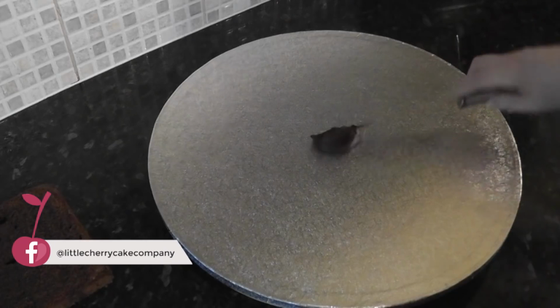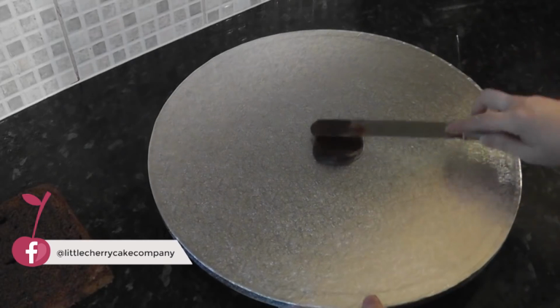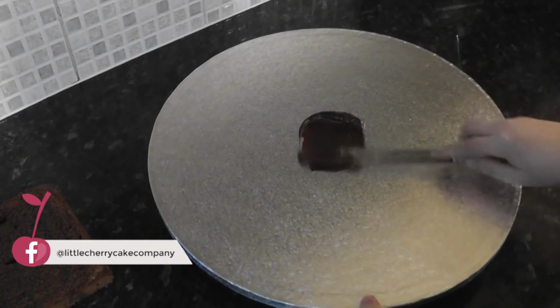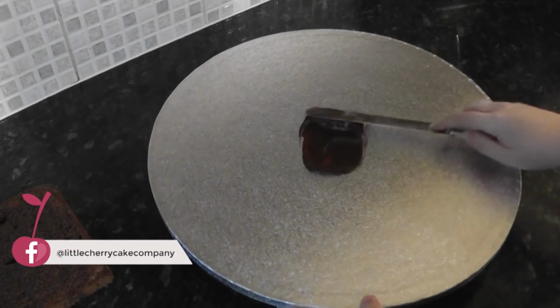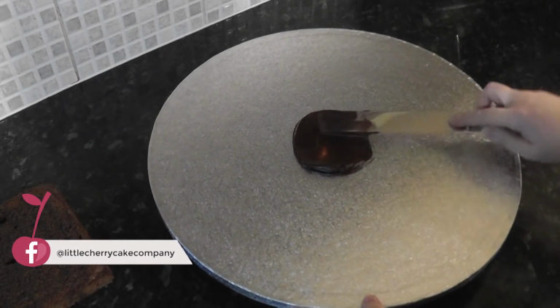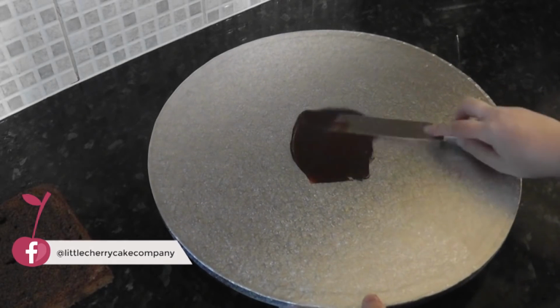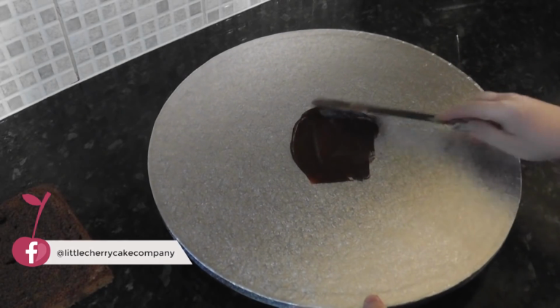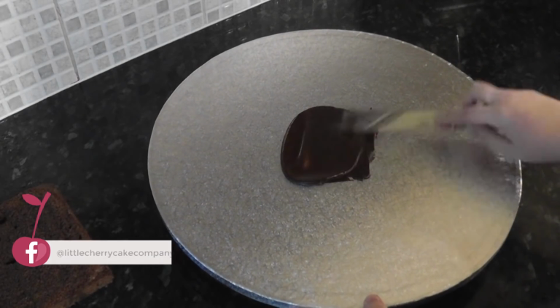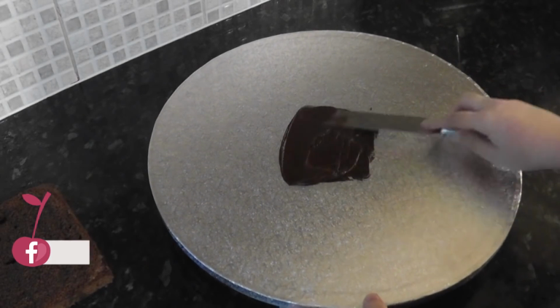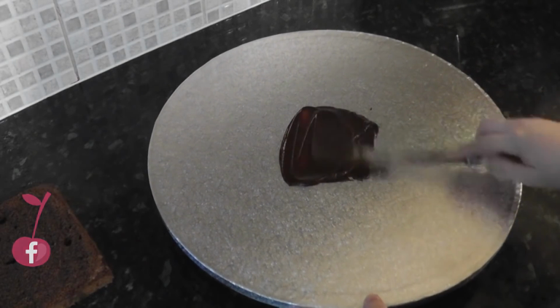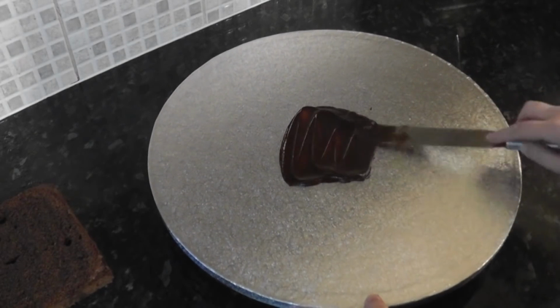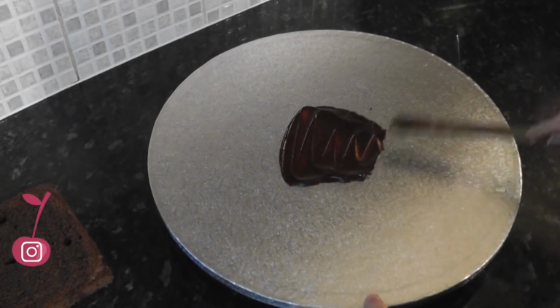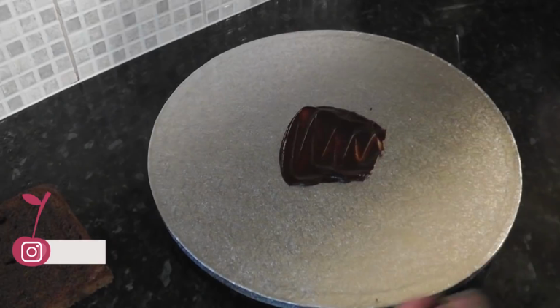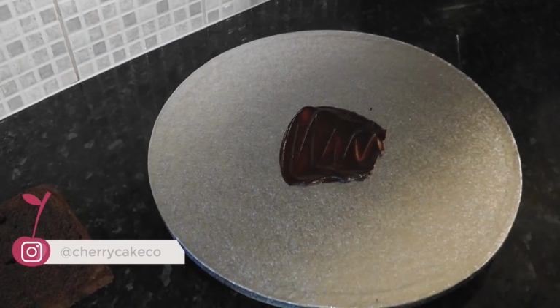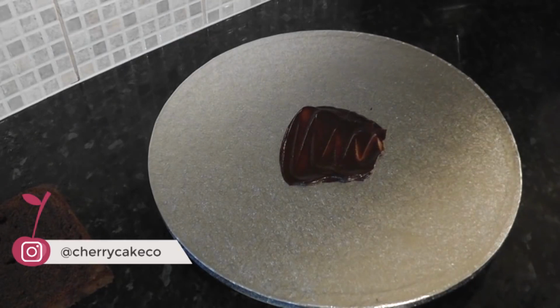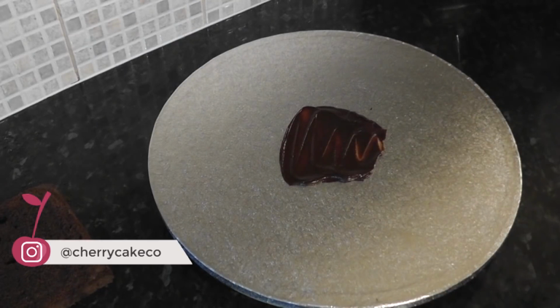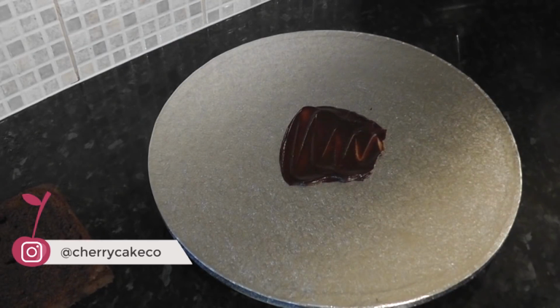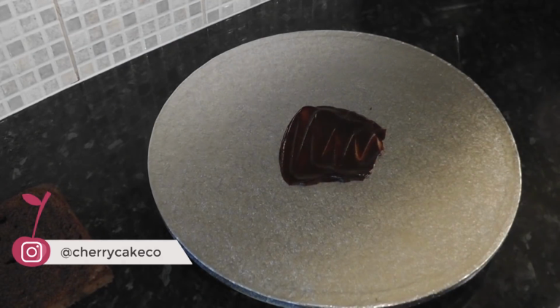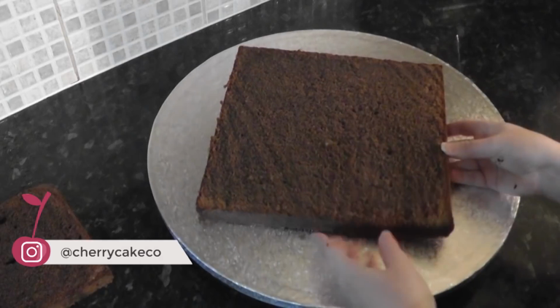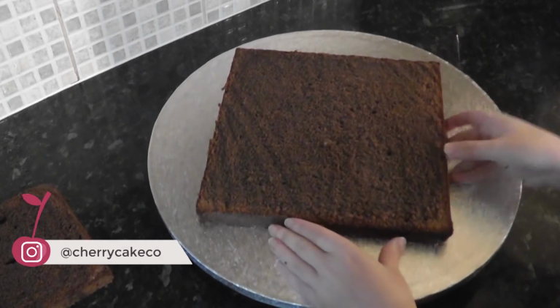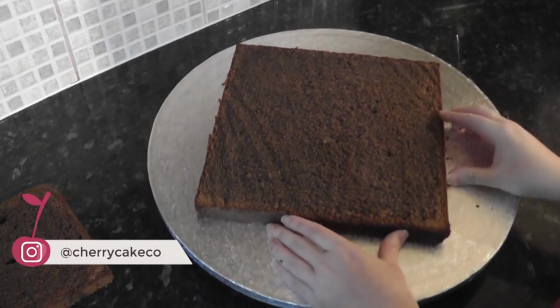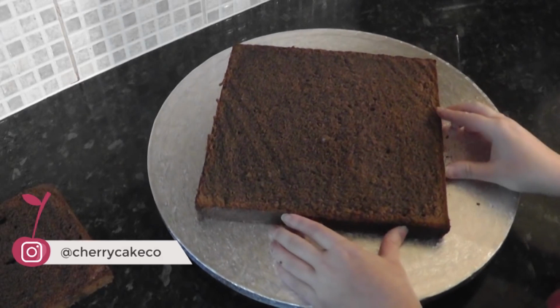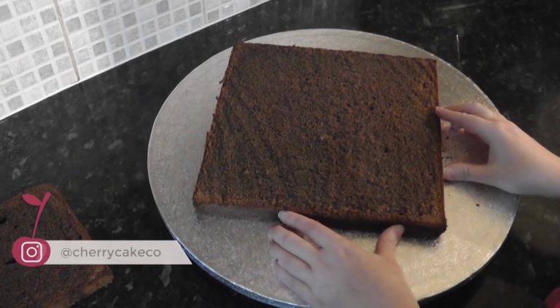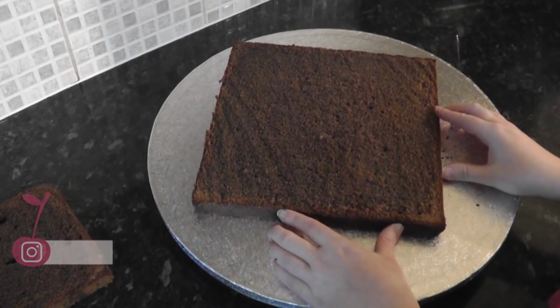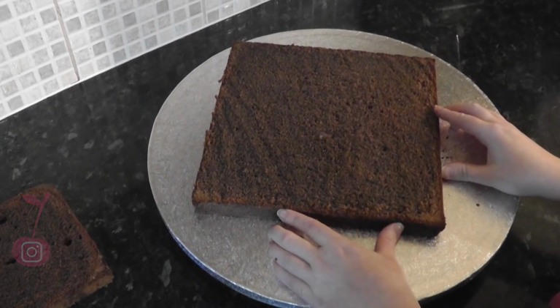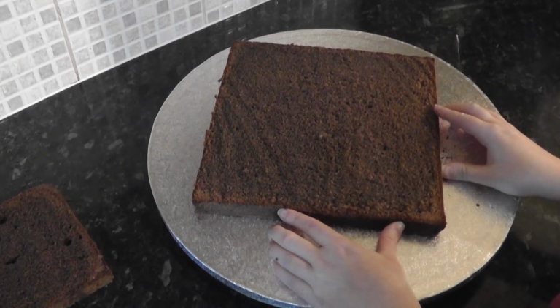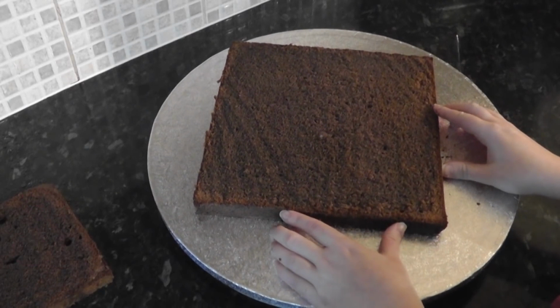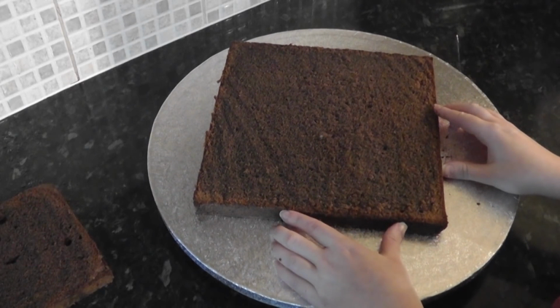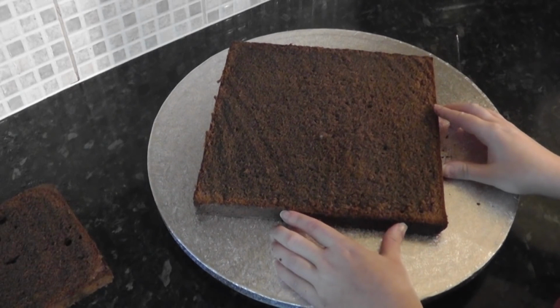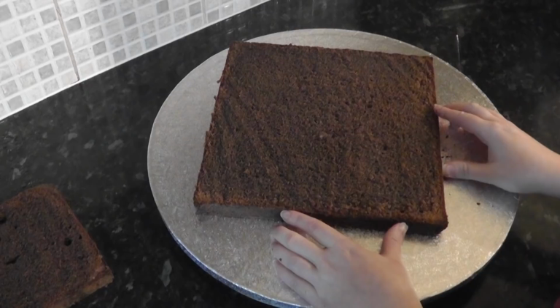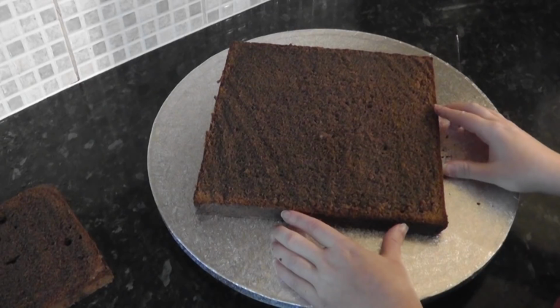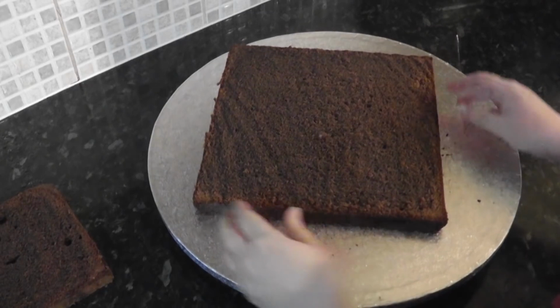Can't remember the size of the board but it was a big one — about 16 inch. Pop some ganache into the centre of the board and place on your 10 inch square so it's diagonal.